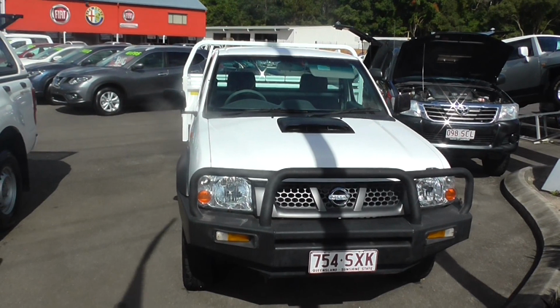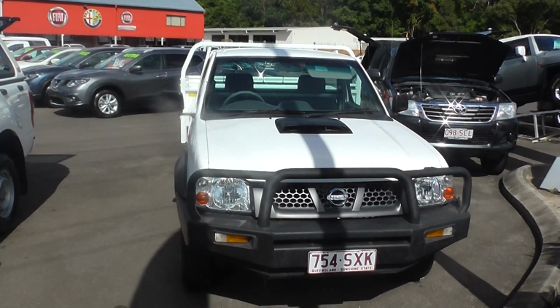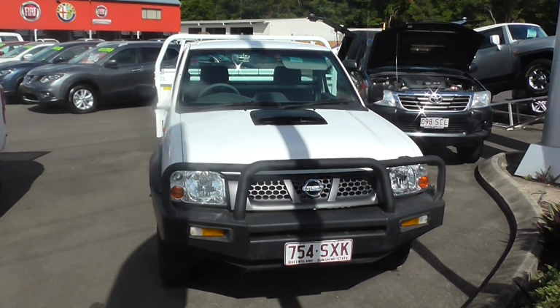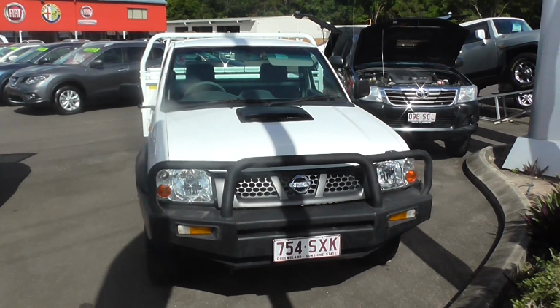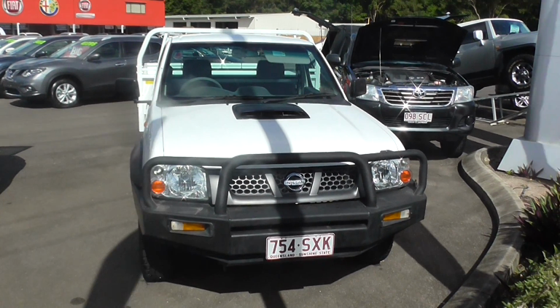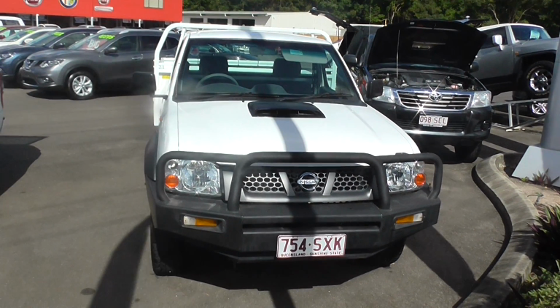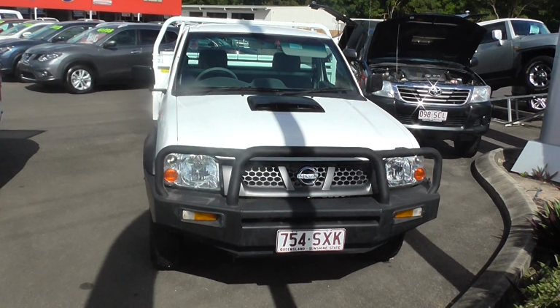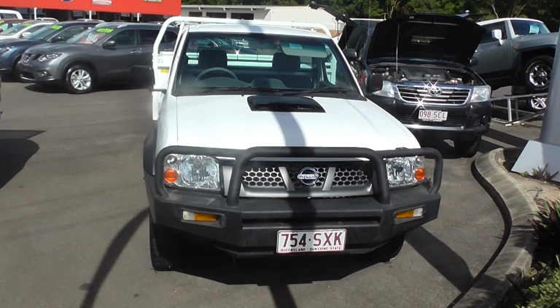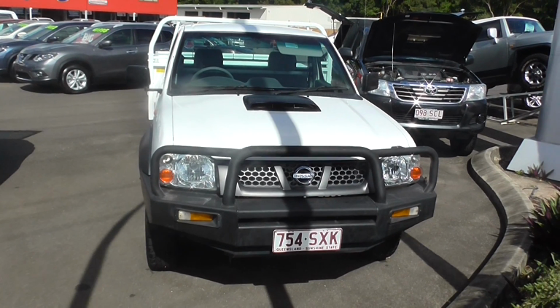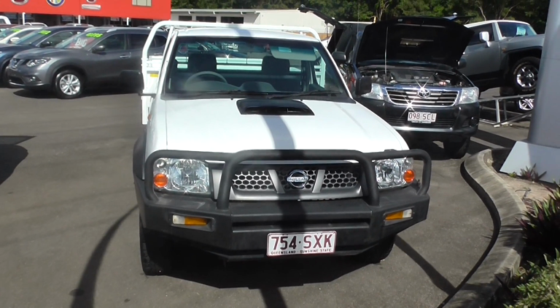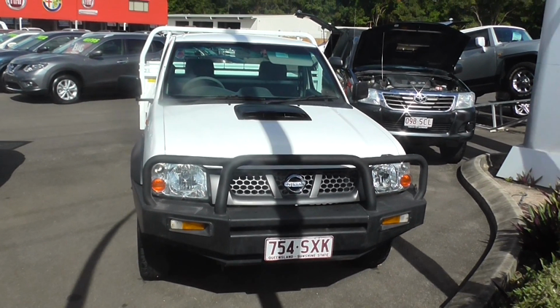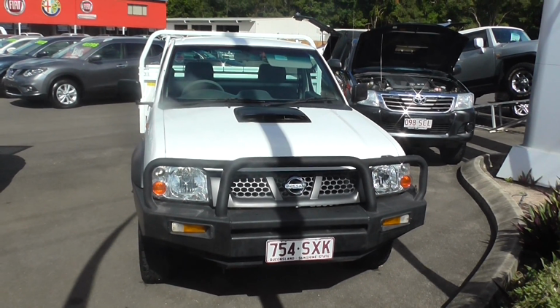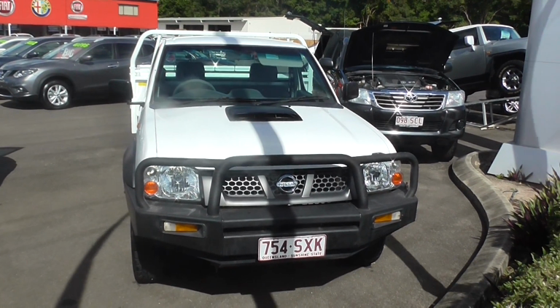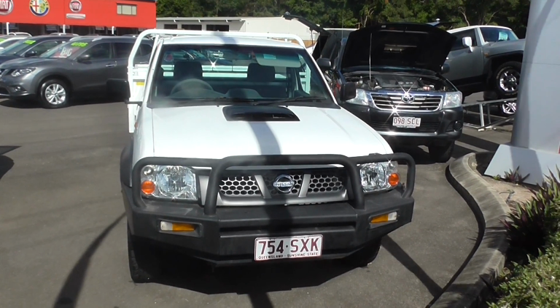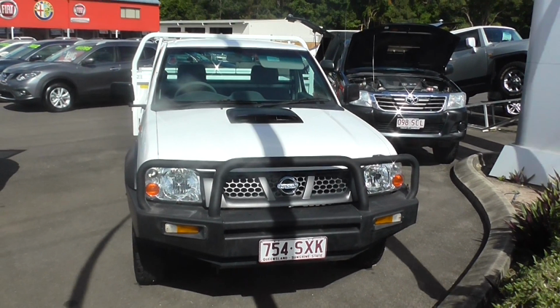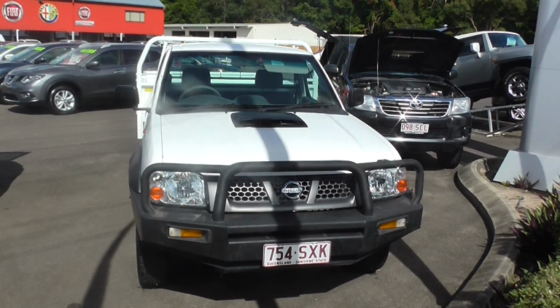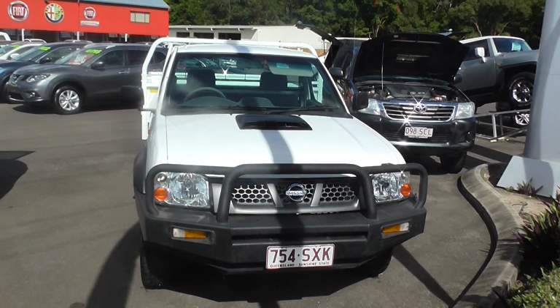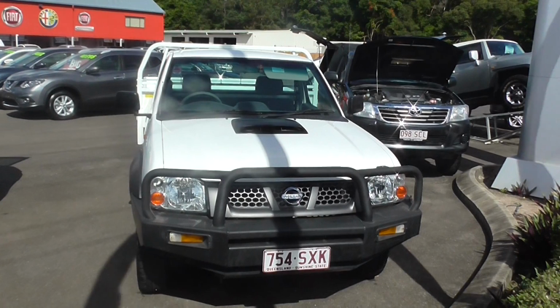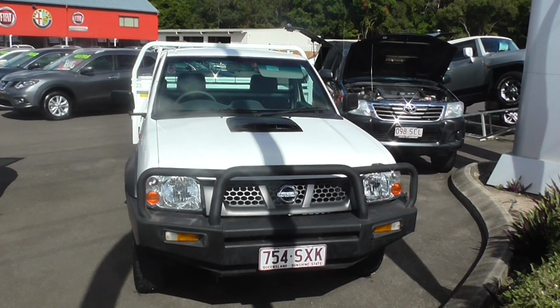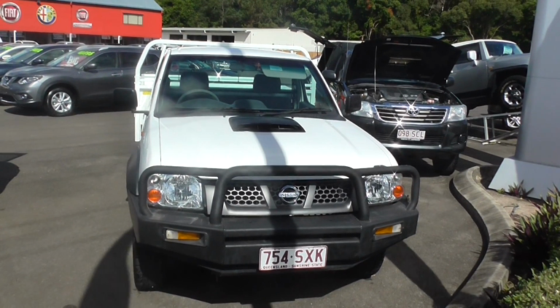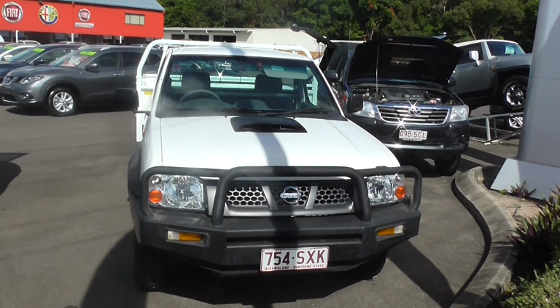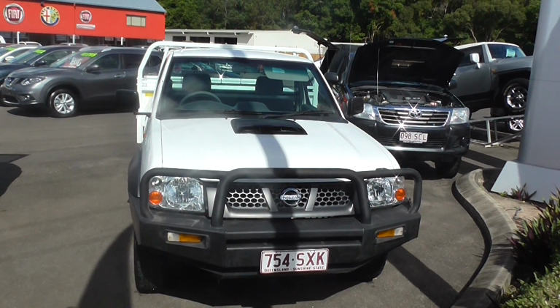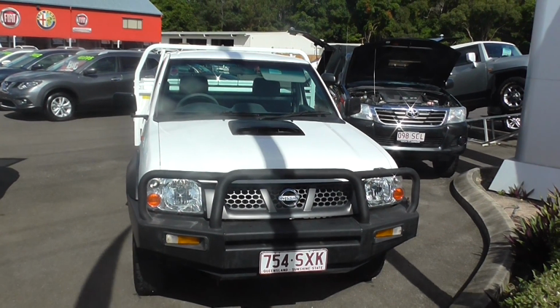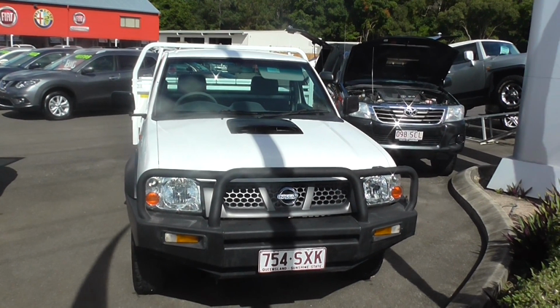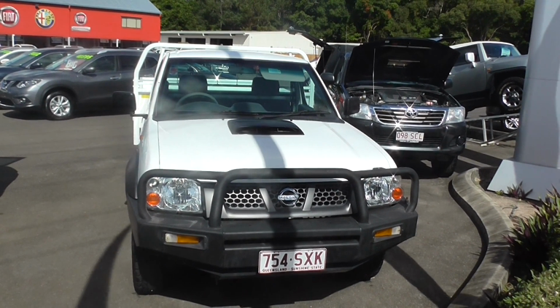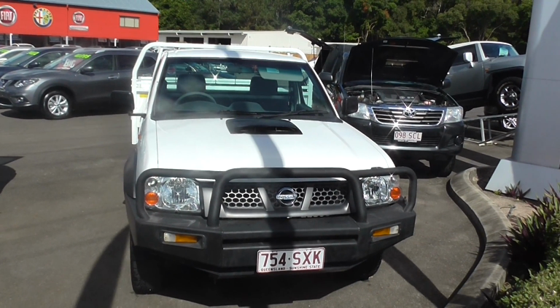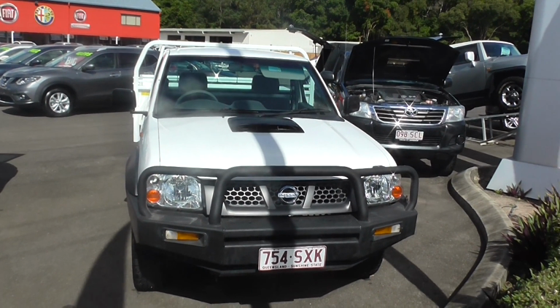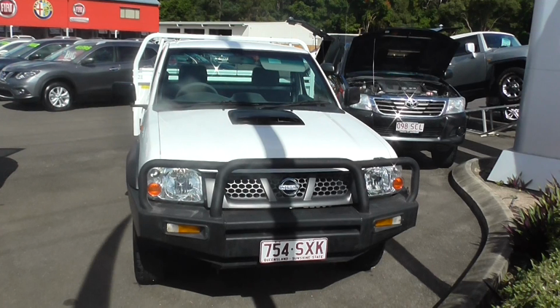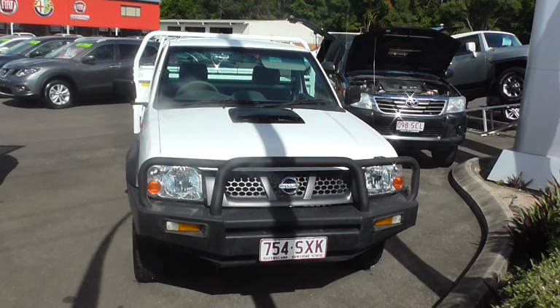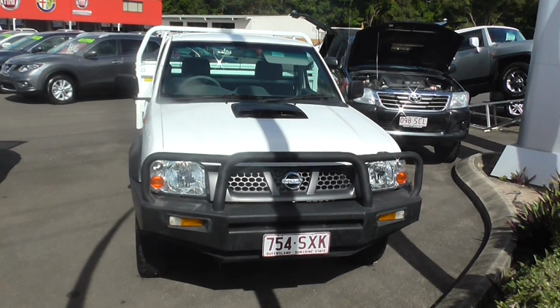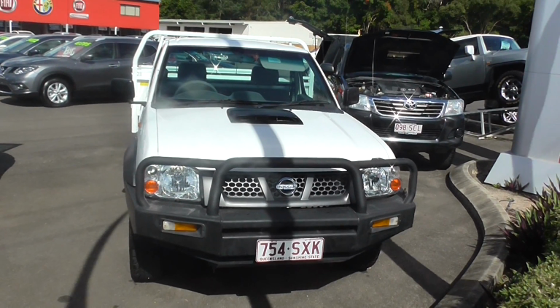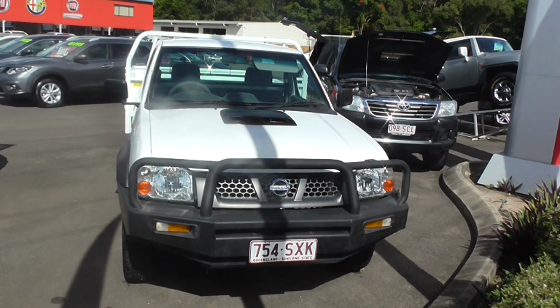Hey everyone, welcome to Quick Stamble. This here is our 2009 DX single cab Navara and this vehicle has only done 123,000 kilometers — so being a diesel, it's not even run in yet.